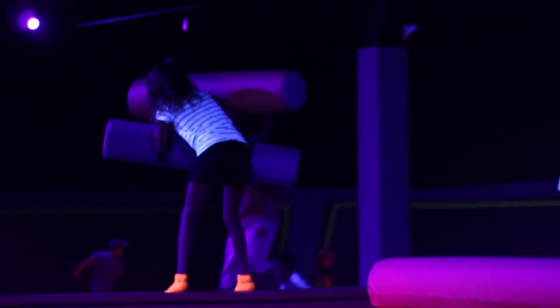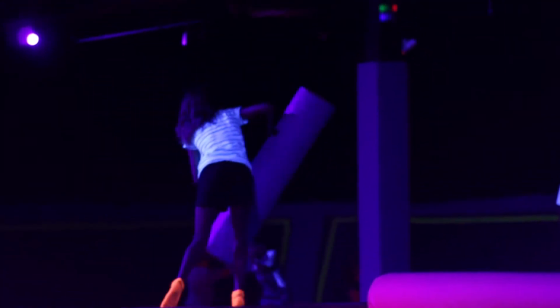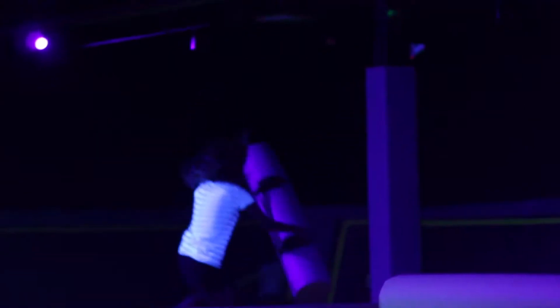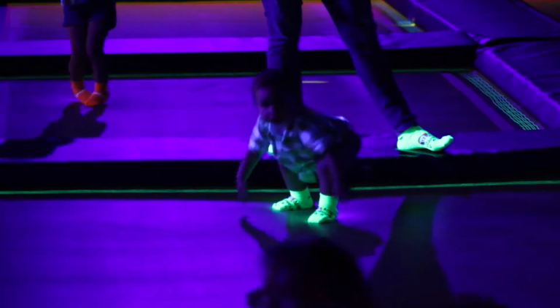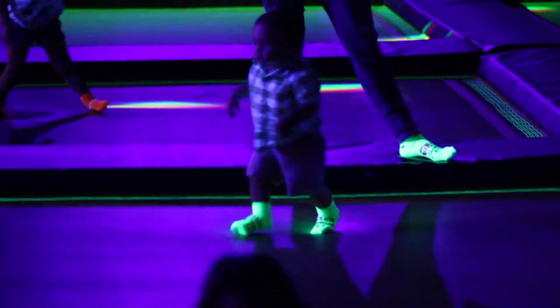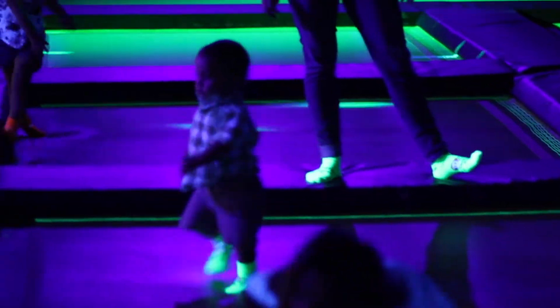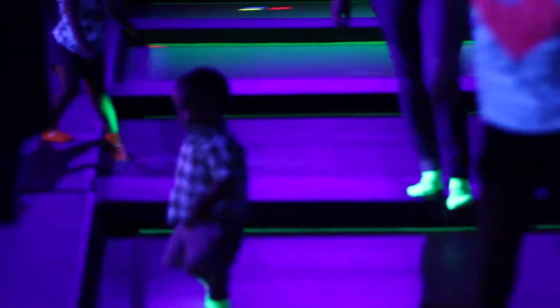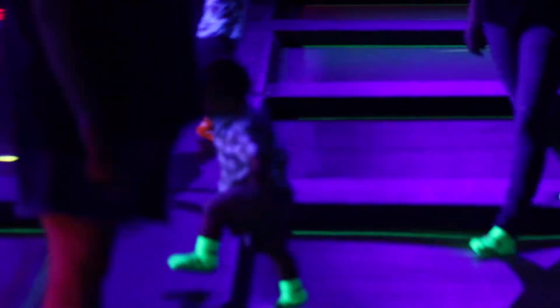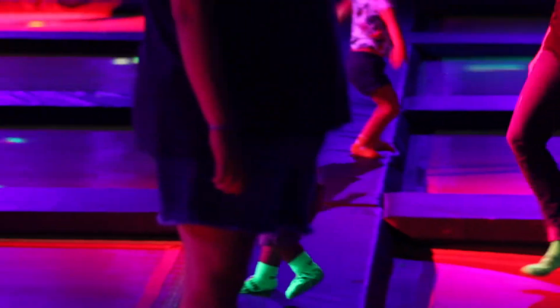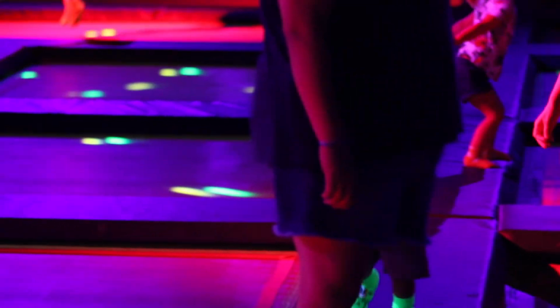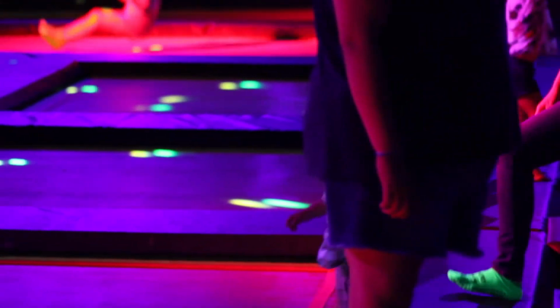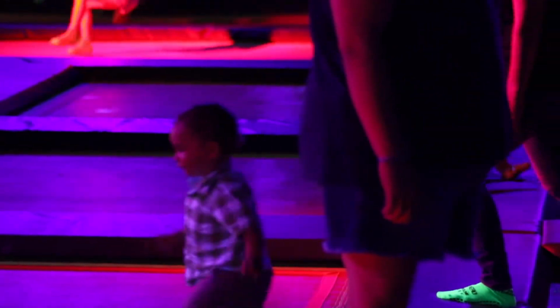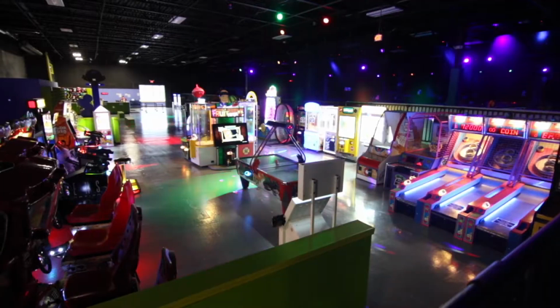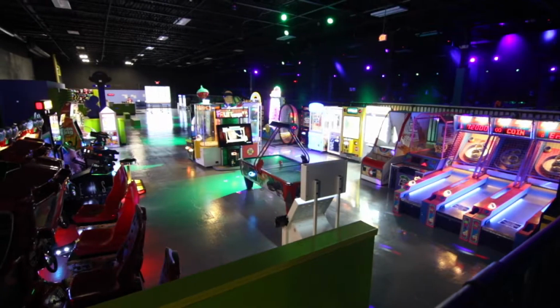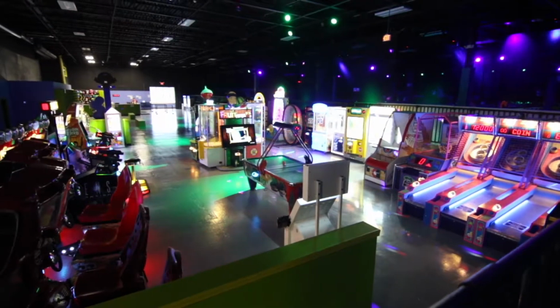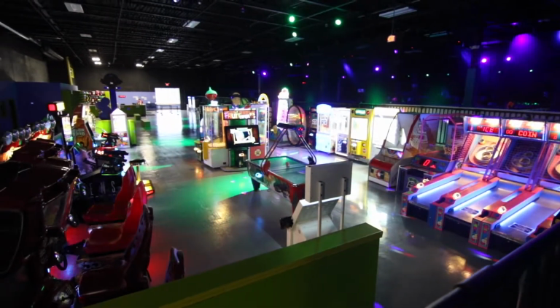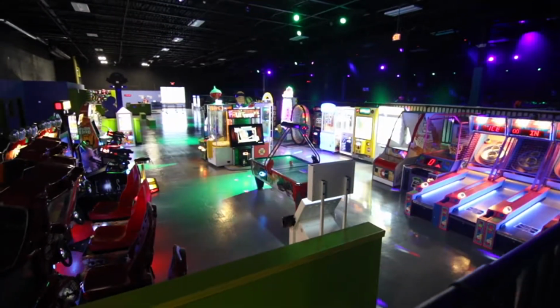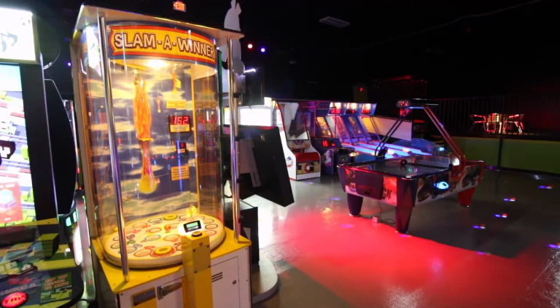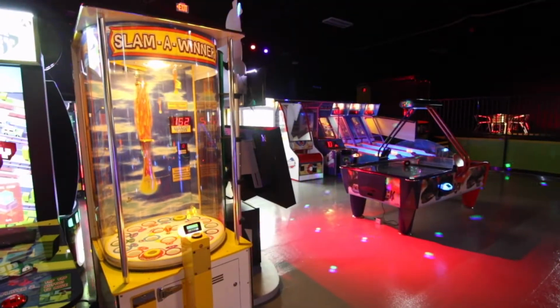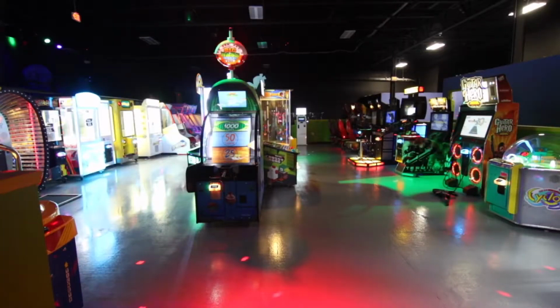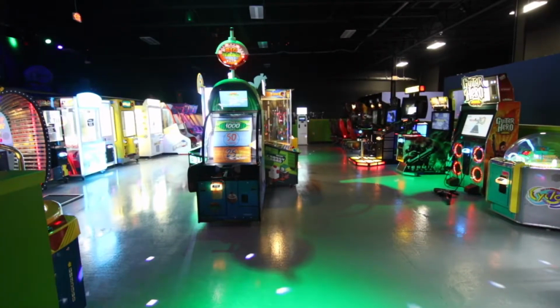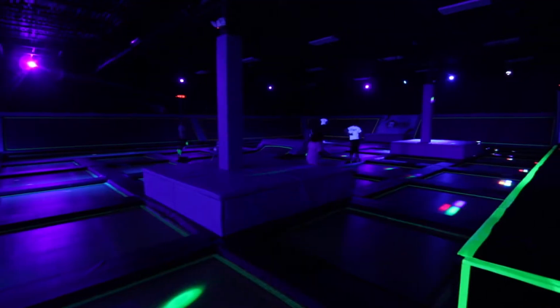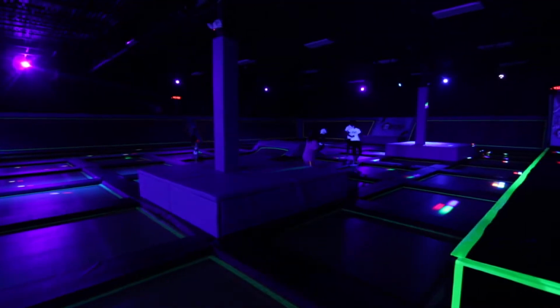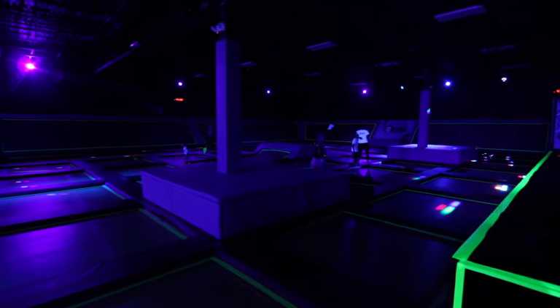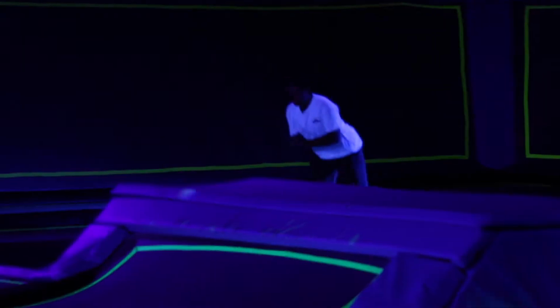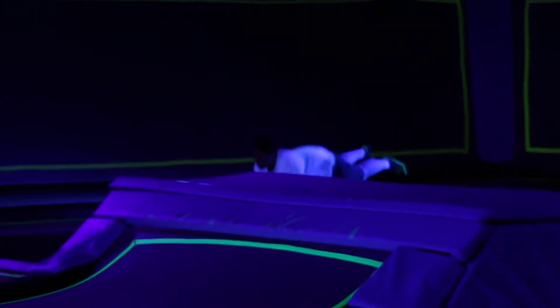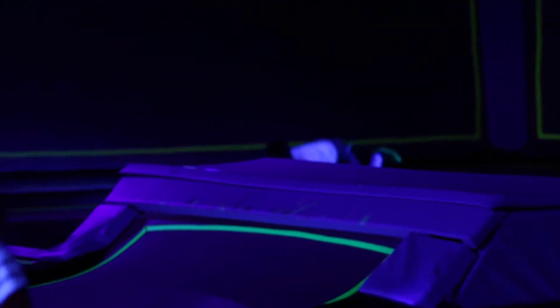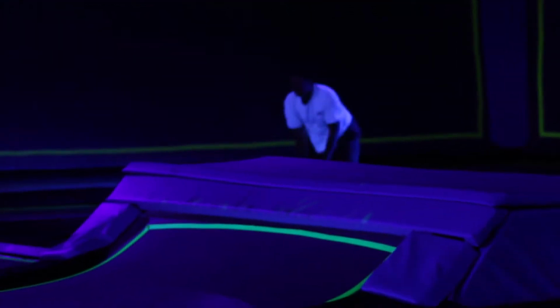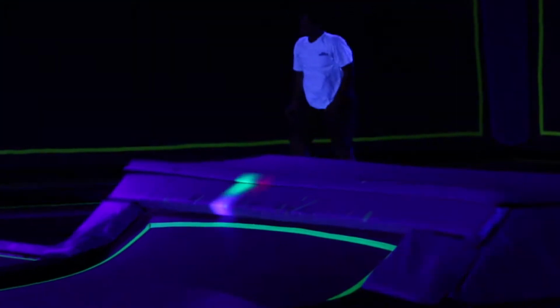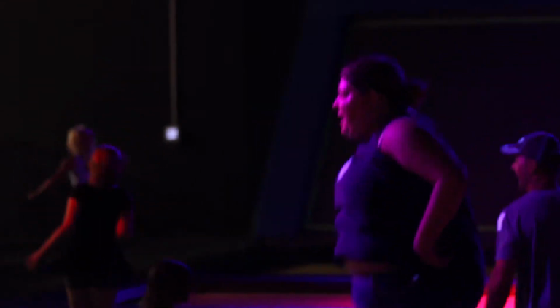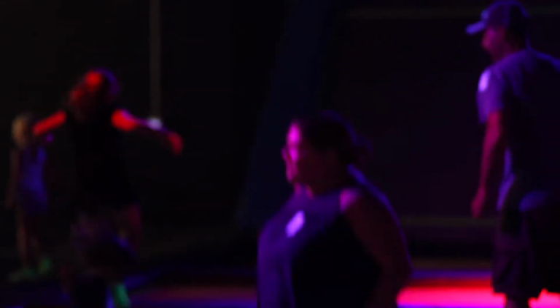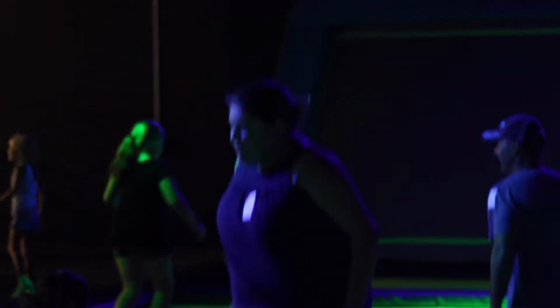We have a nice toddler court, so we can keep the children away from the older kids while they're jumping. We have an arcade, about 31 to 32 games — you name it, we have it. Four large party rooms can fit probably about 30 kids in one. We've done over 100 parties.